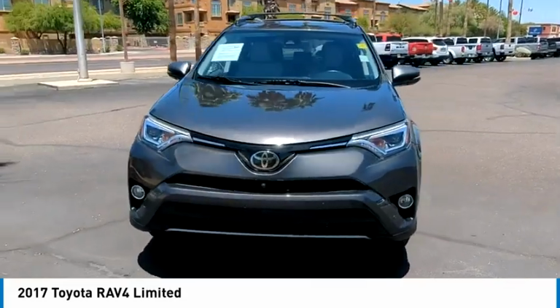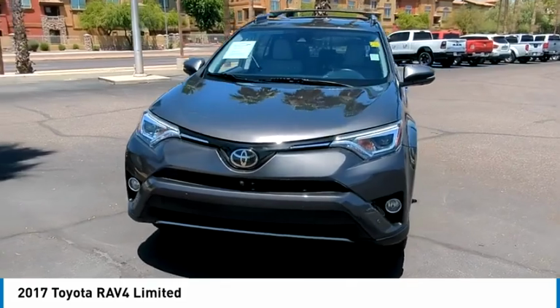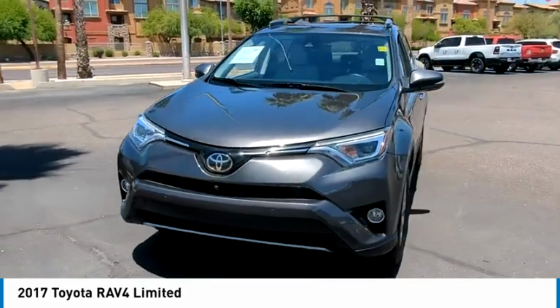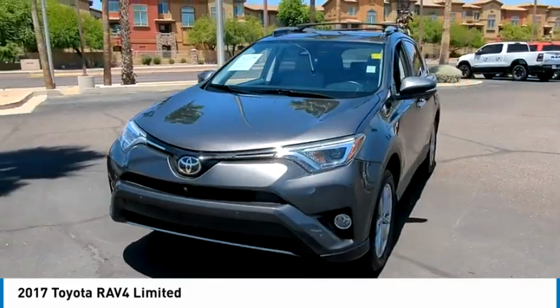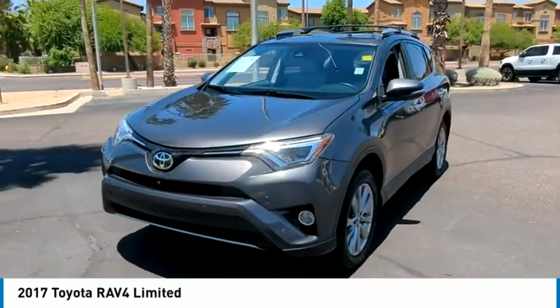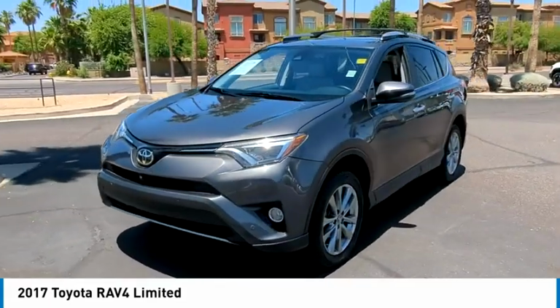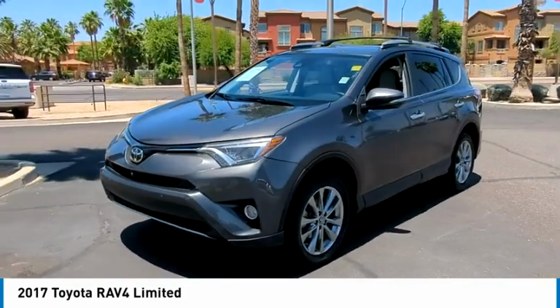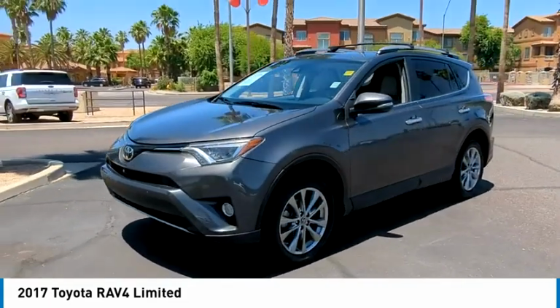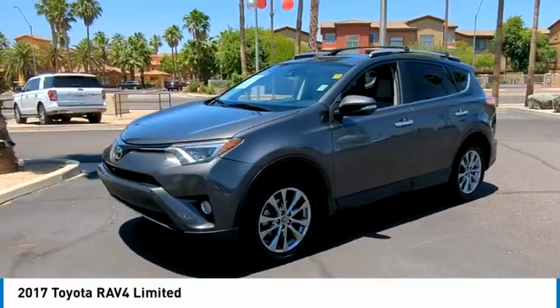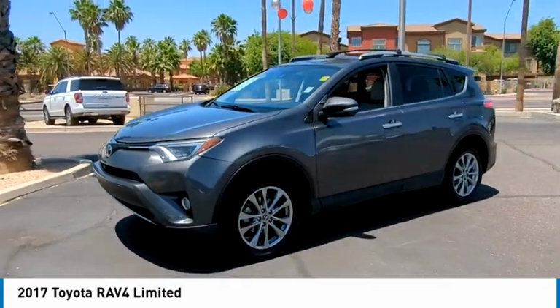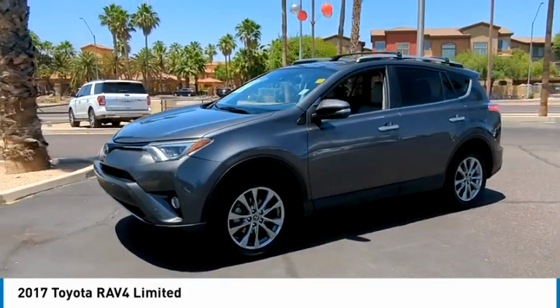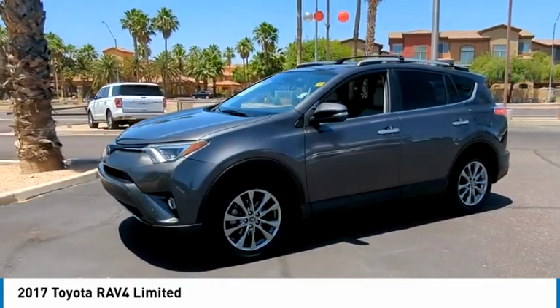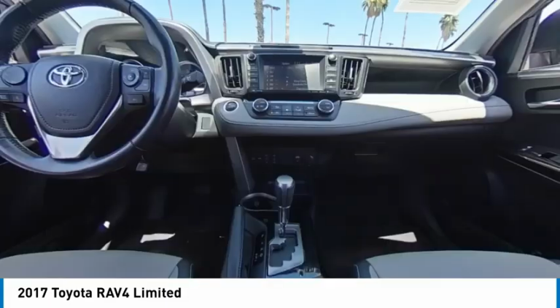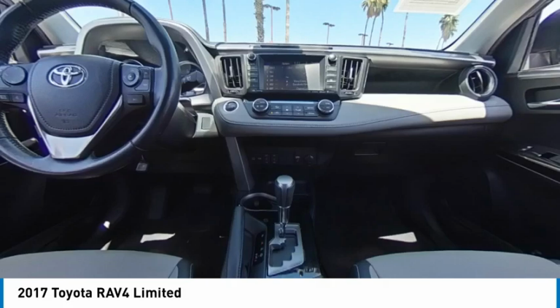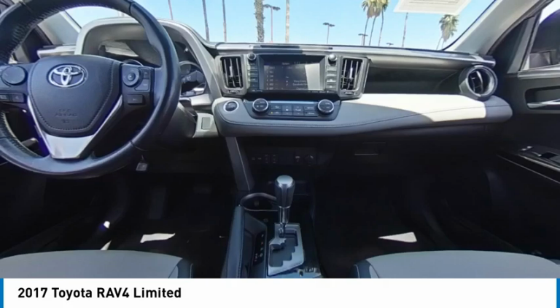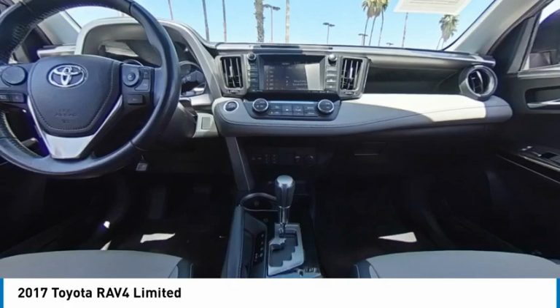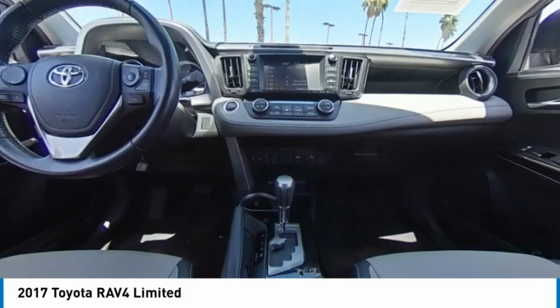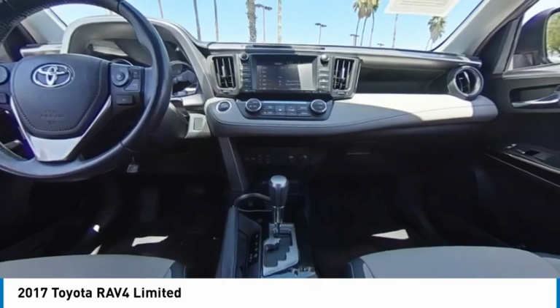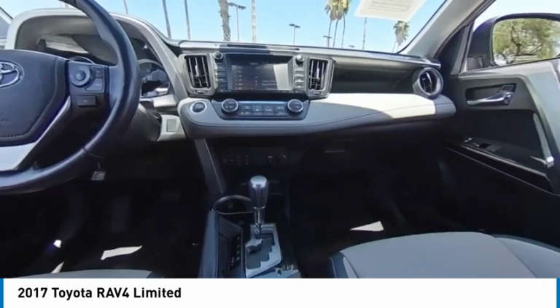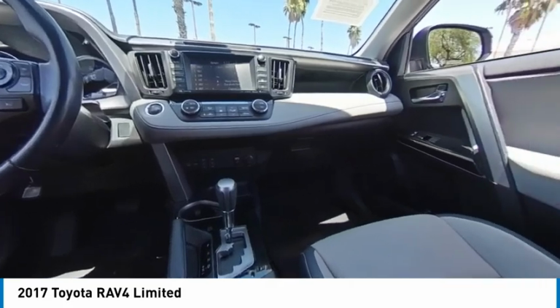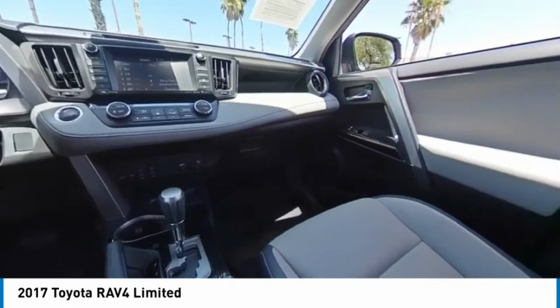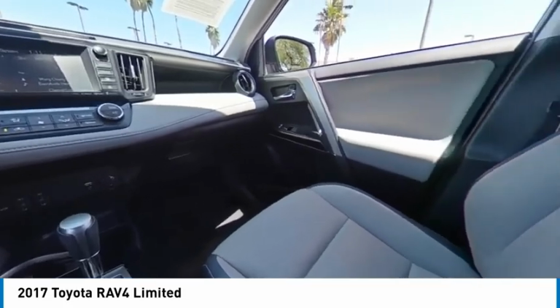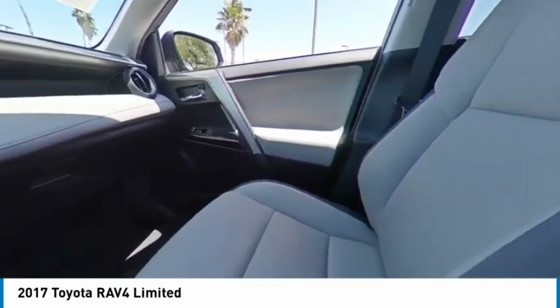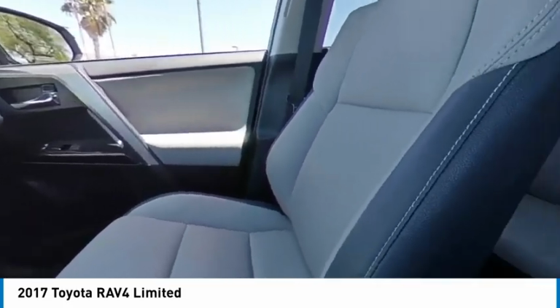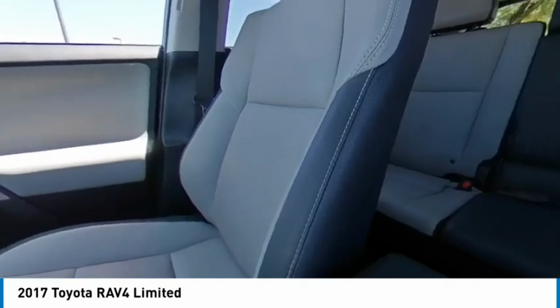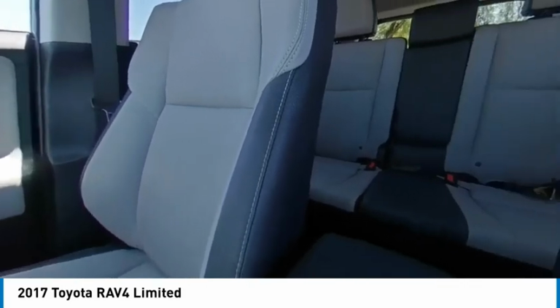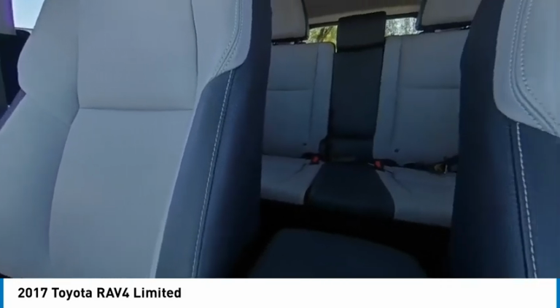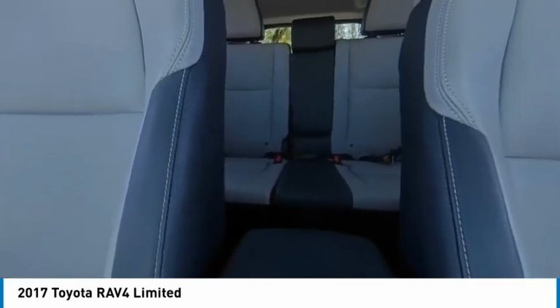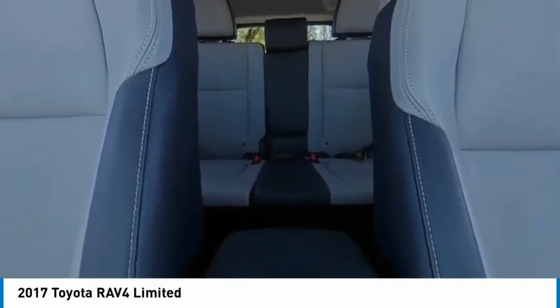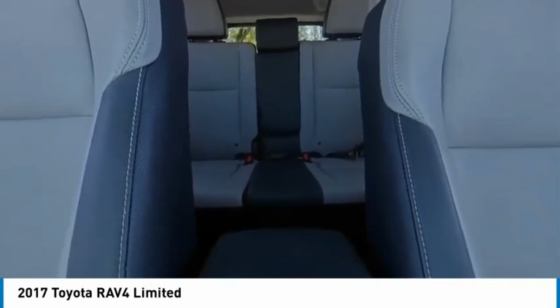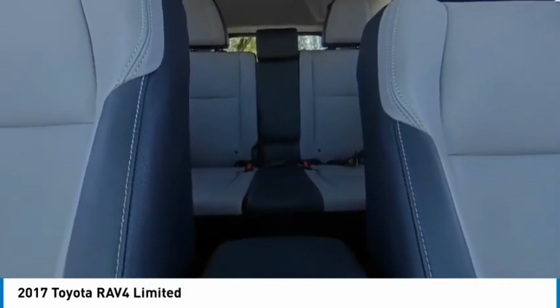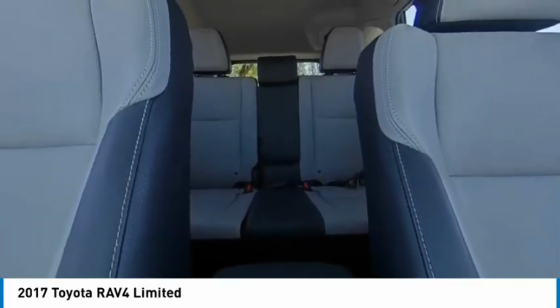Here are some of this vehicle's great options: tire pressure monitor, blind spot monitor, chrome wheels, heated mirrors, rear spoiler, power lift gate, brake assist, traction control, stability control, daytime running lights.